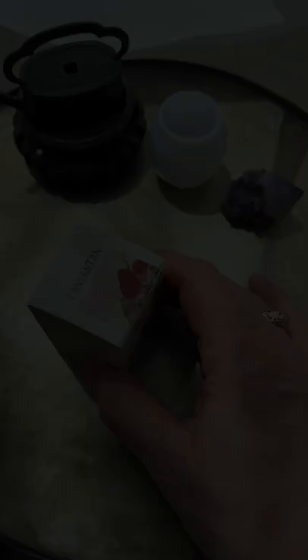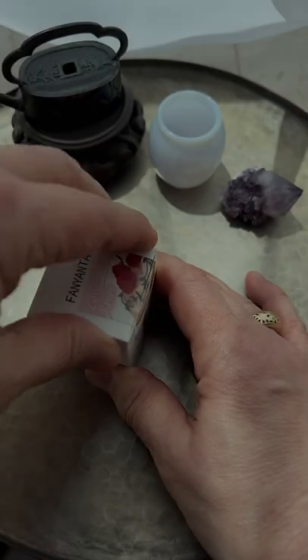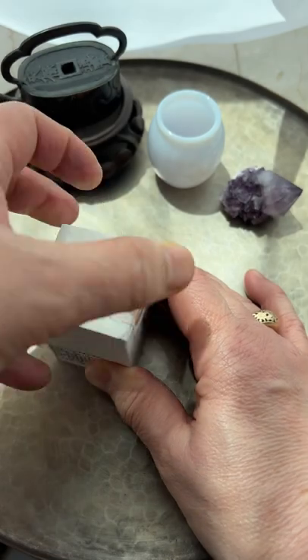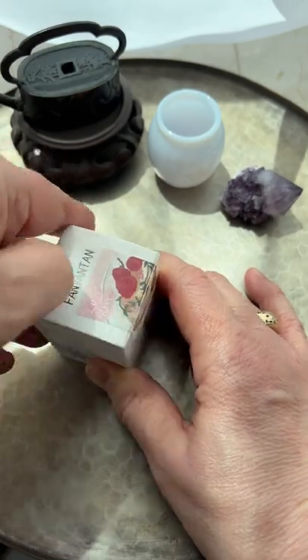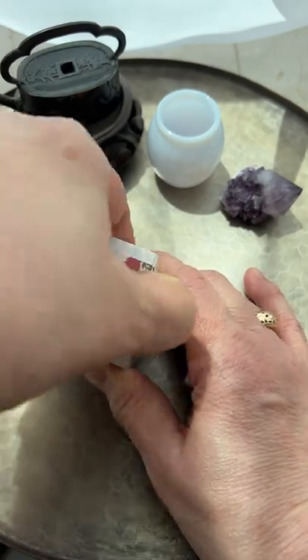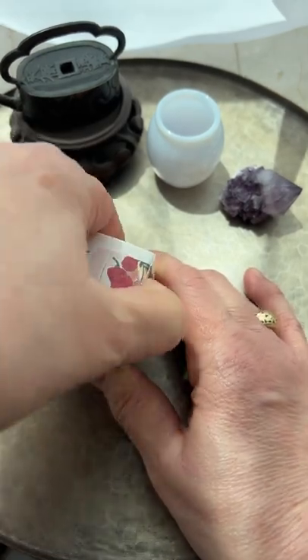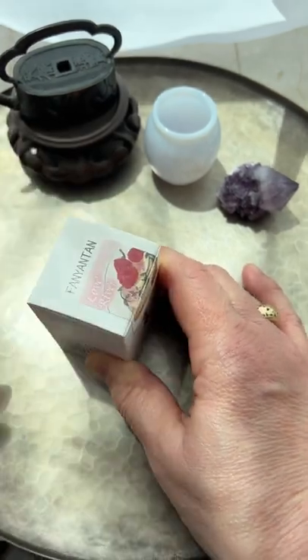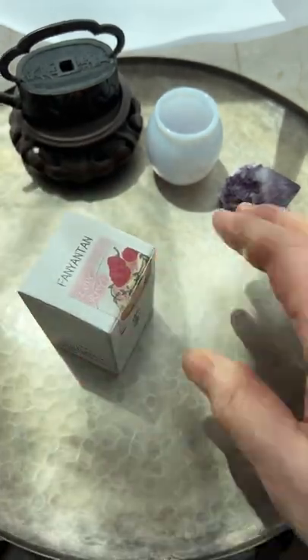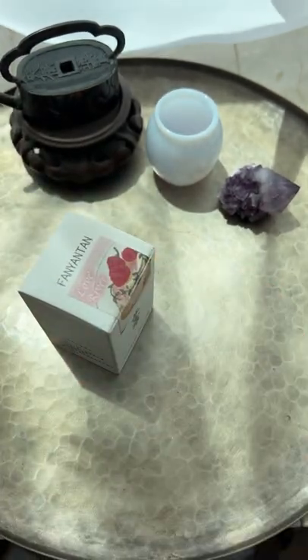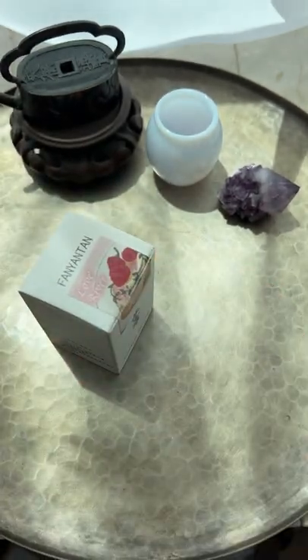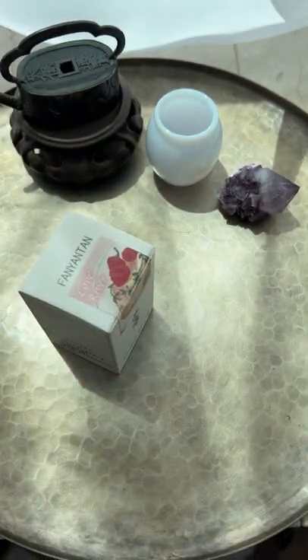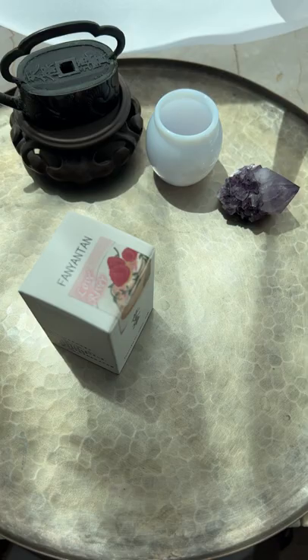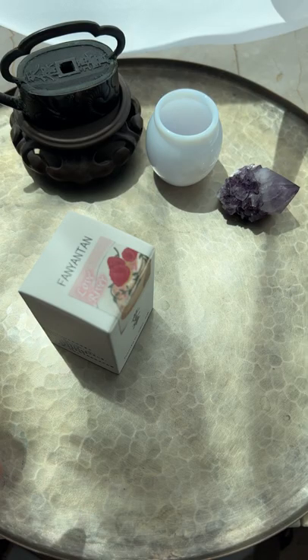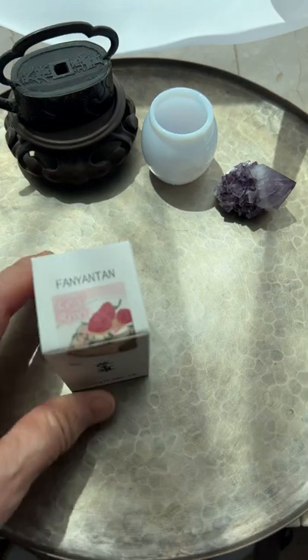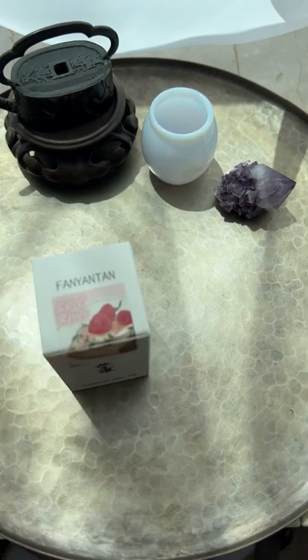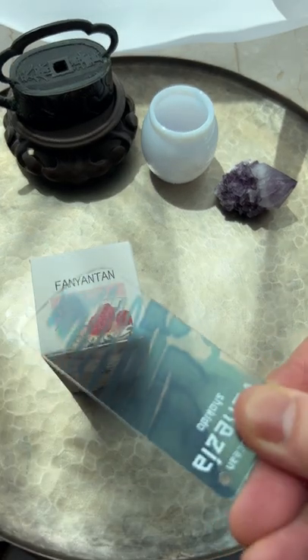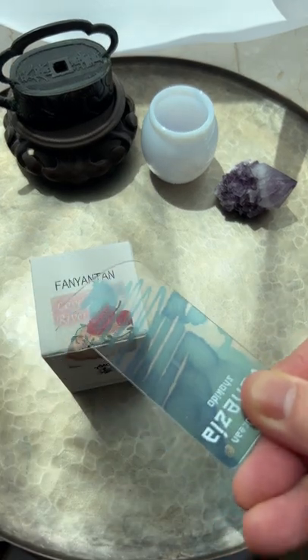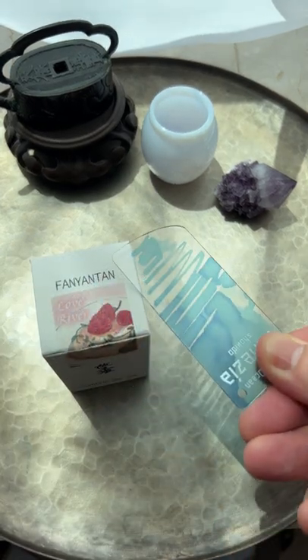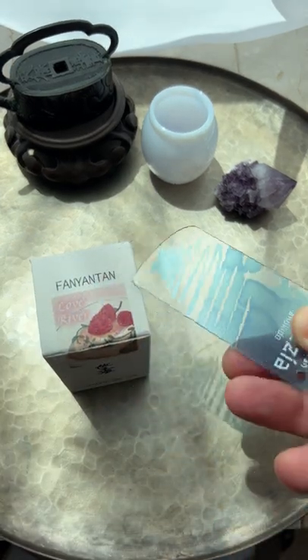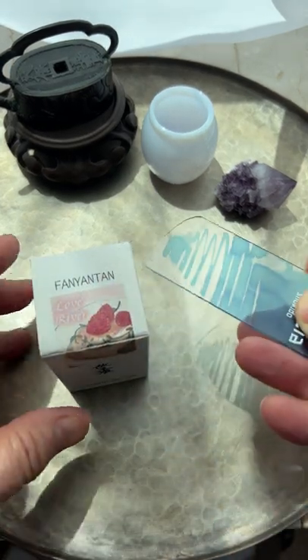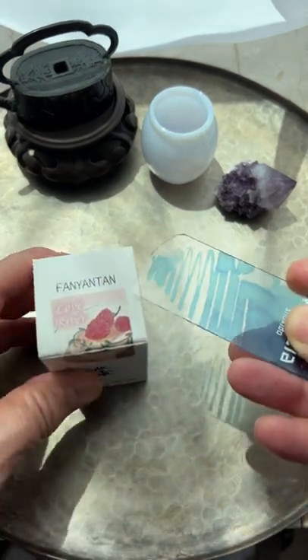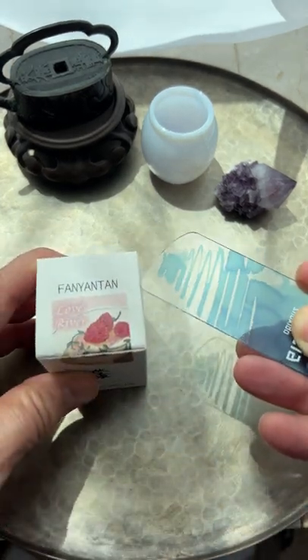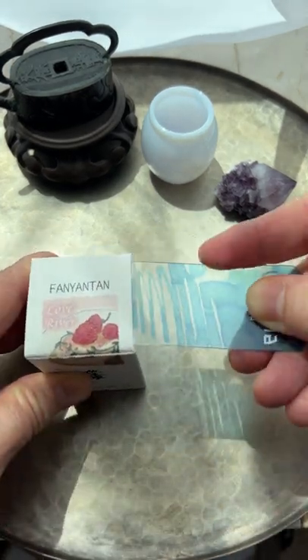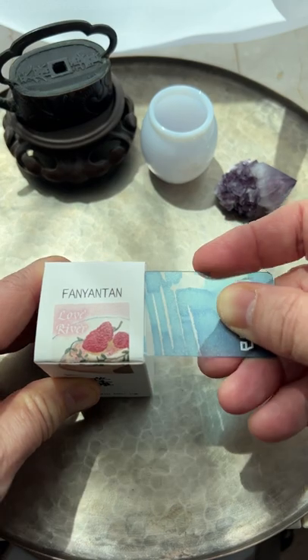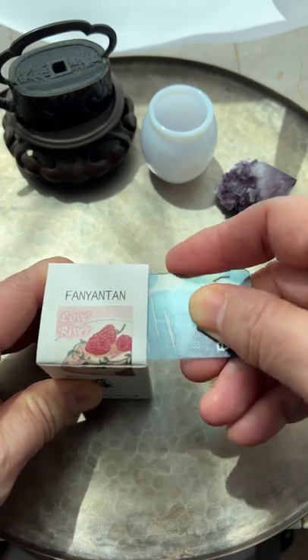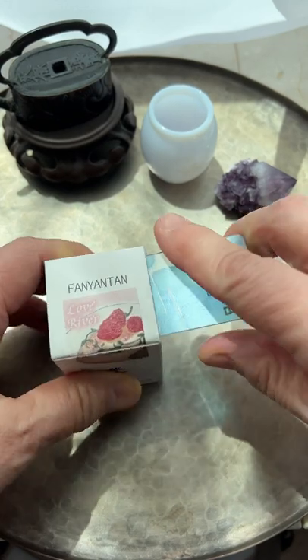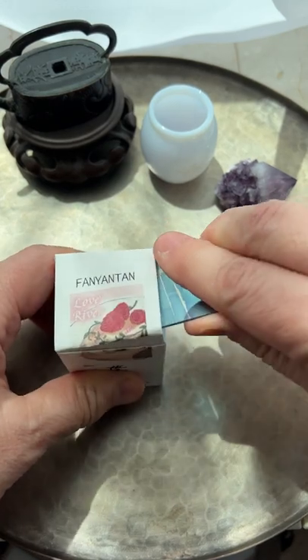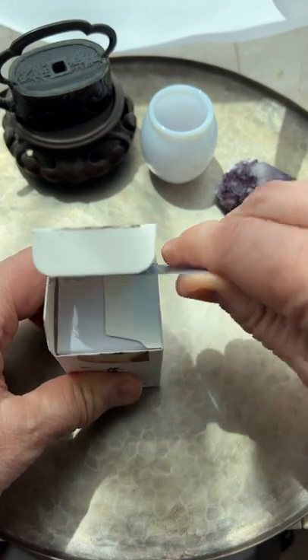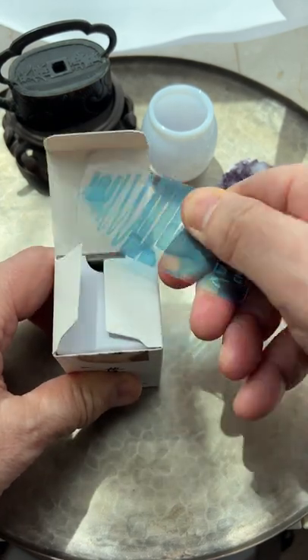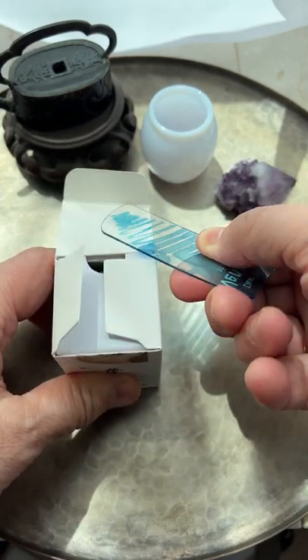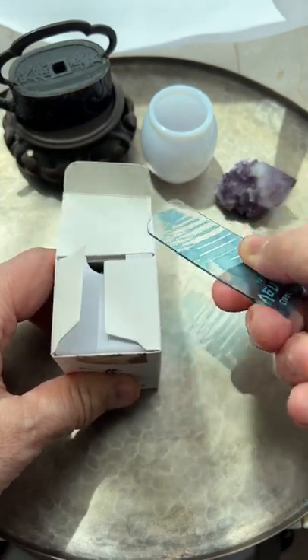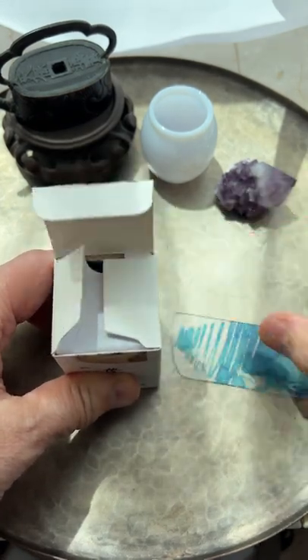You got yourself a pretty box of ink and you don't want to mess up the box when you open it. What do you do? You use Shokido's ink box opener. Shokido makes all kinds of cool stuff and this works as advertised.